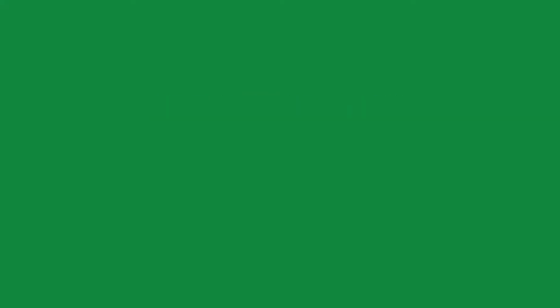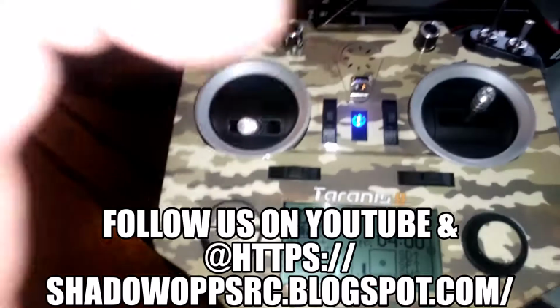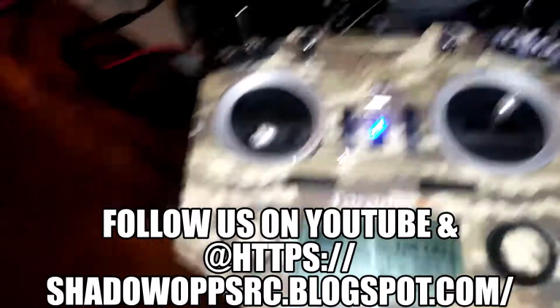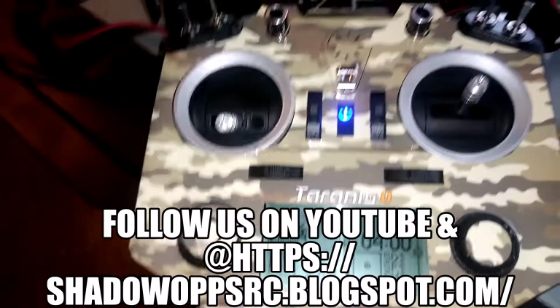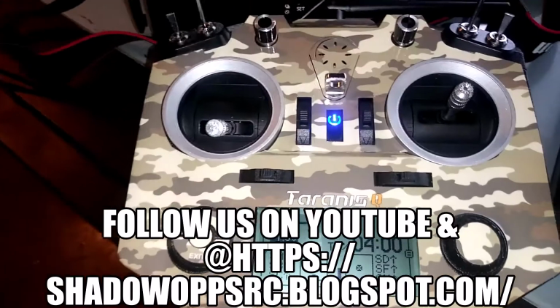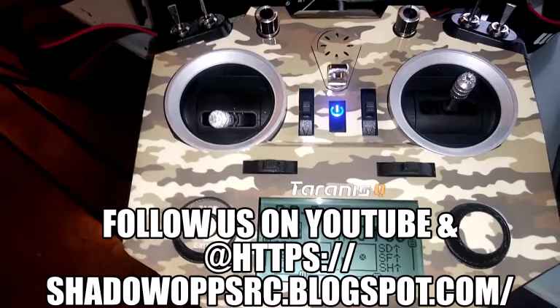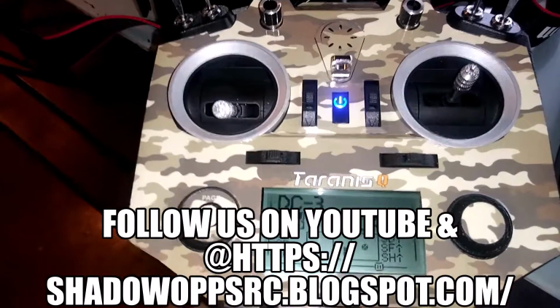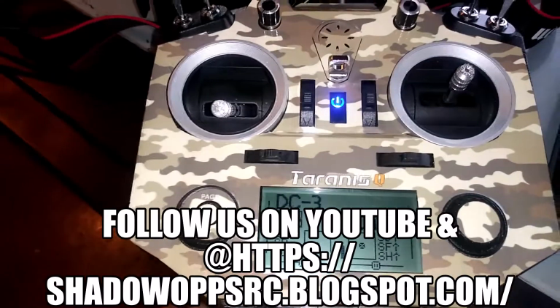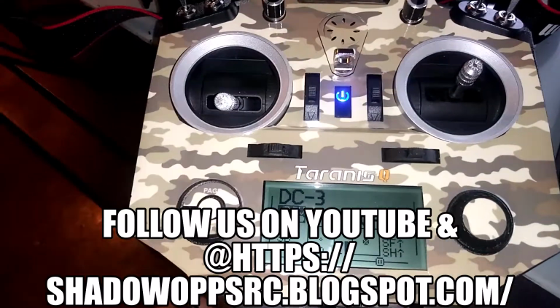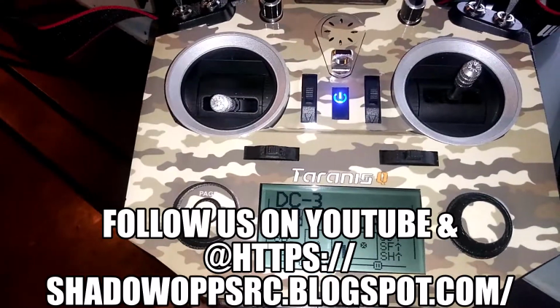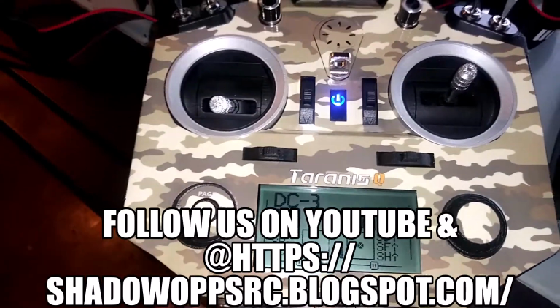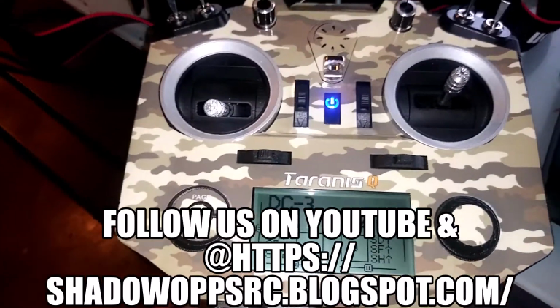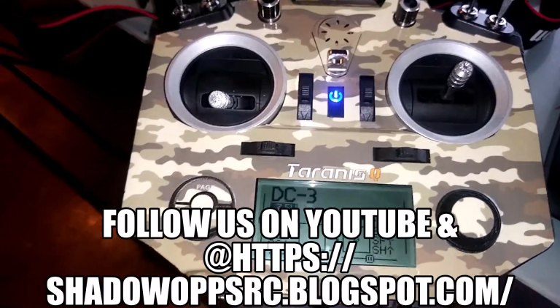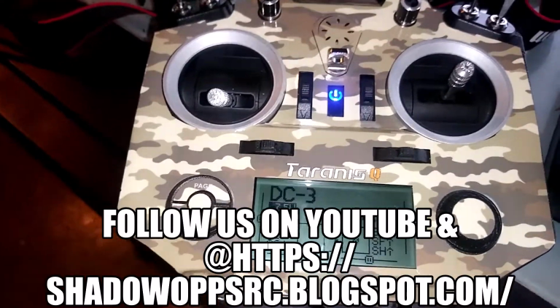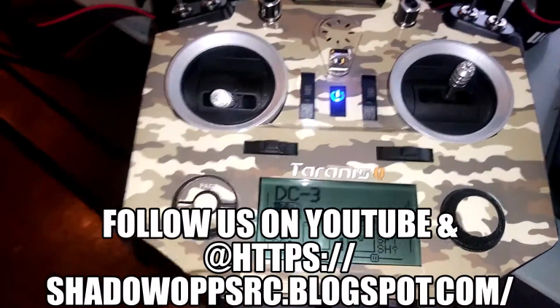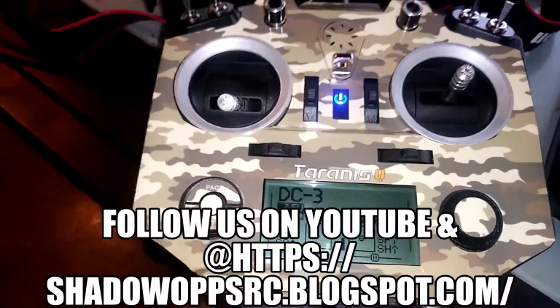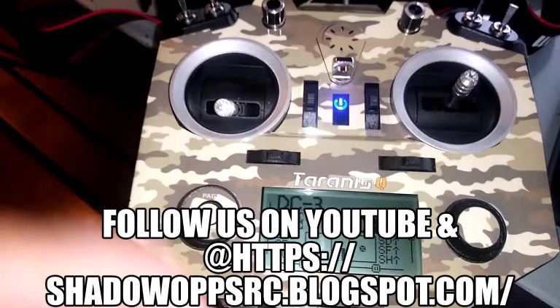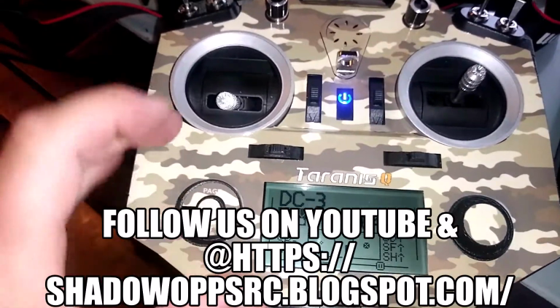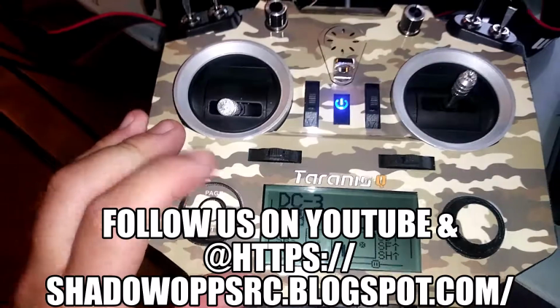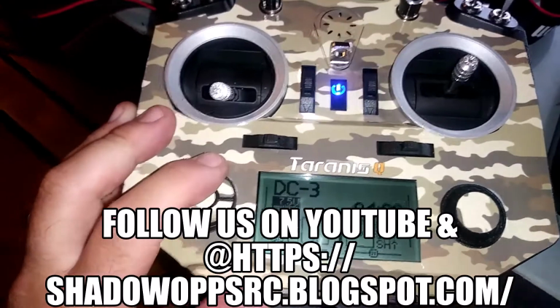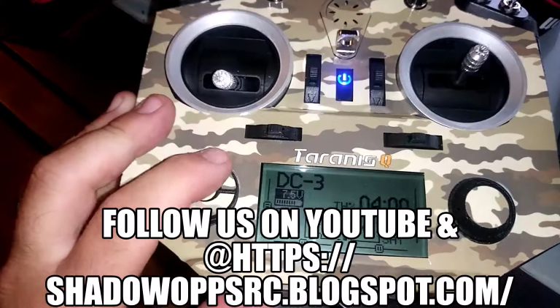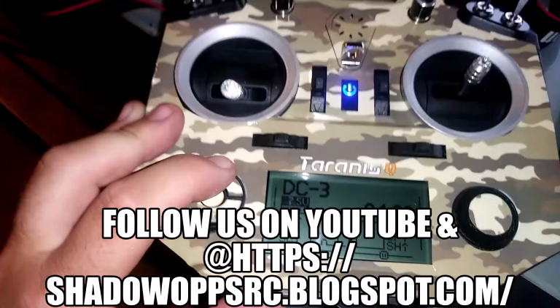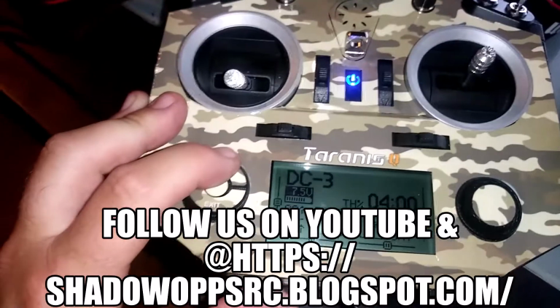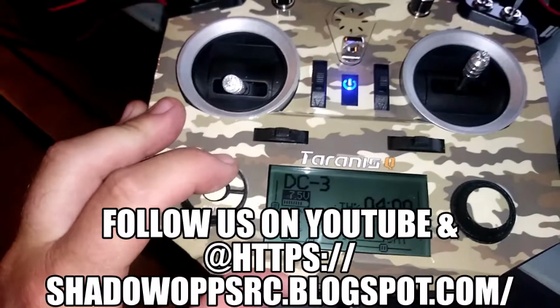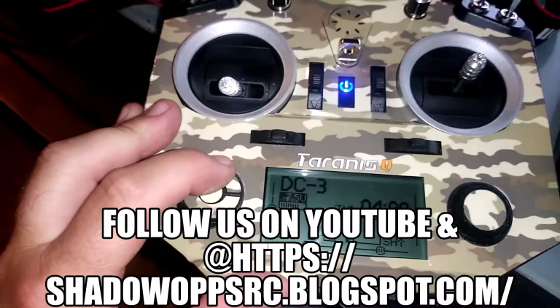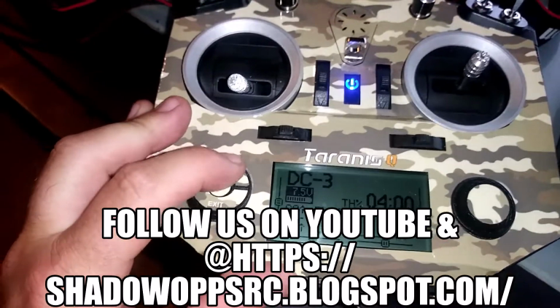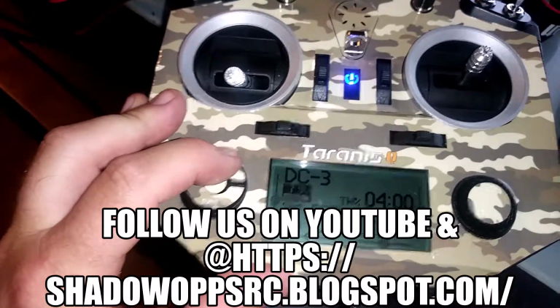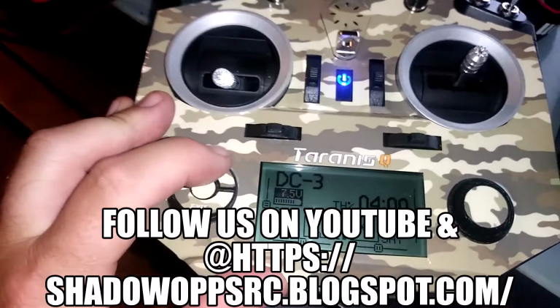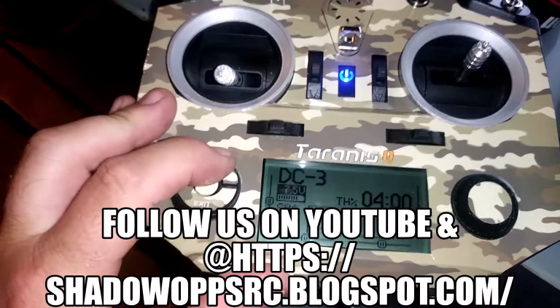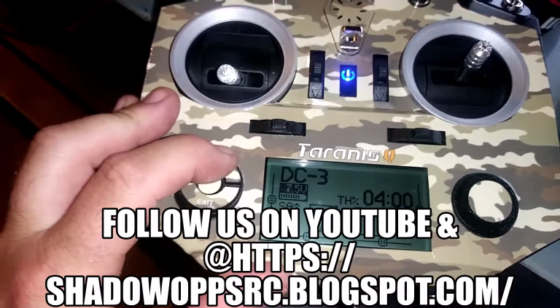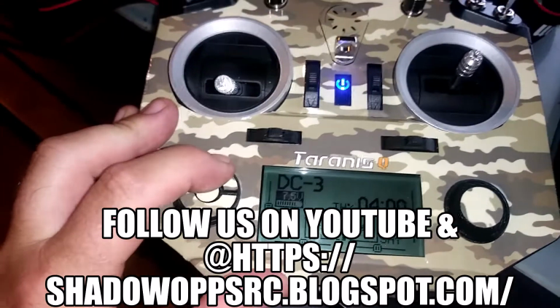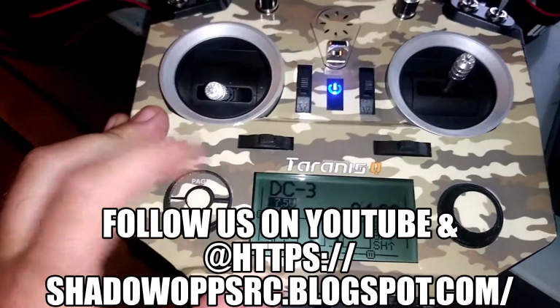Hello, this is Eric with Shadow Ops RC. Using my phone today instead of my camera, so I'll step you guys through what you have to do to get the S6R and S8R receivers for FrSky set up.